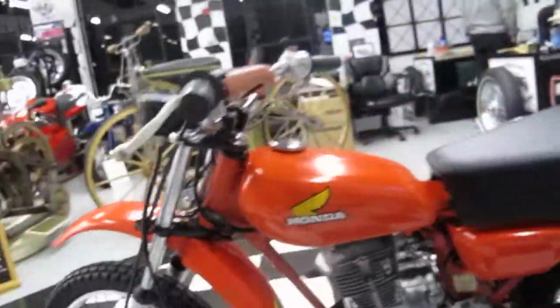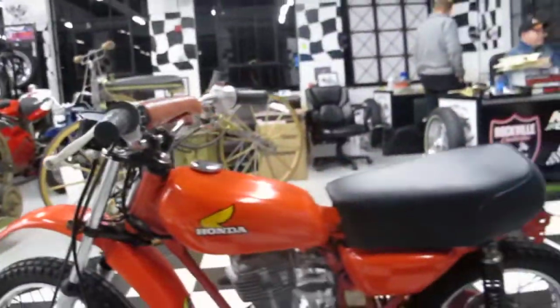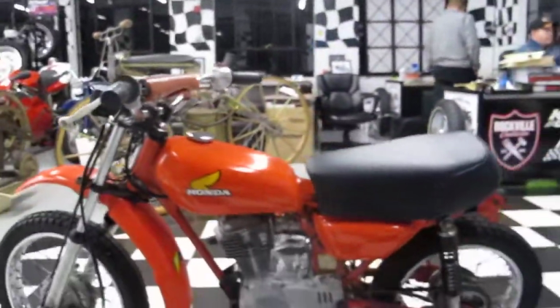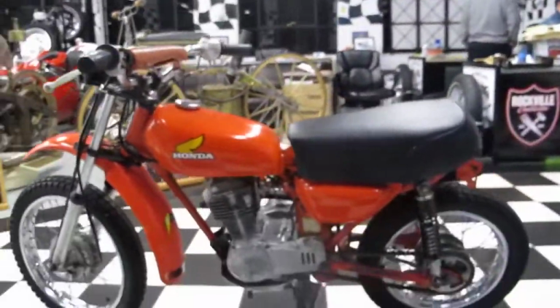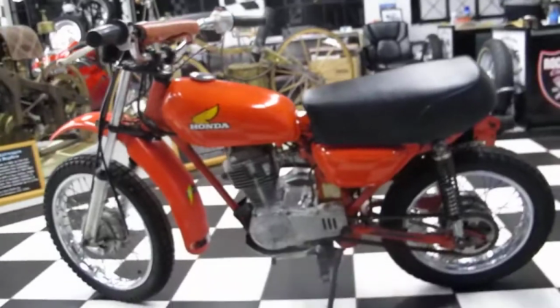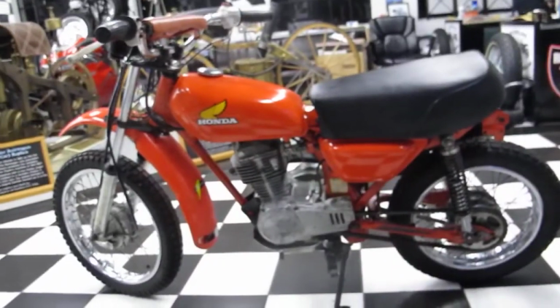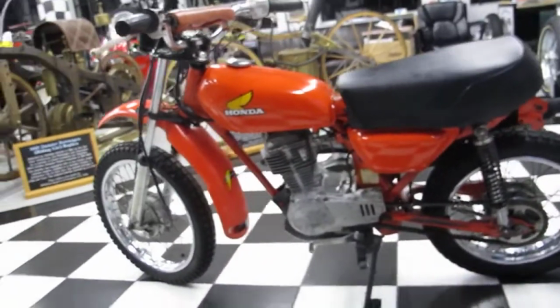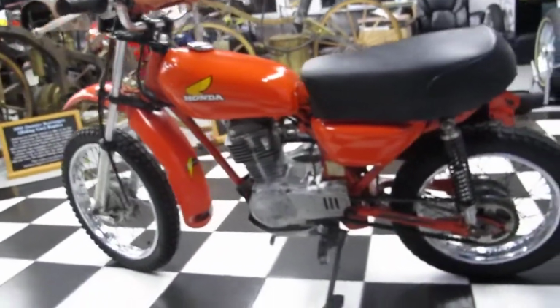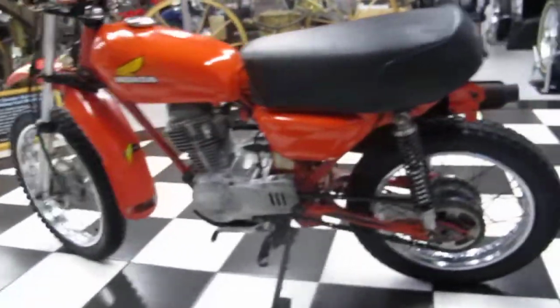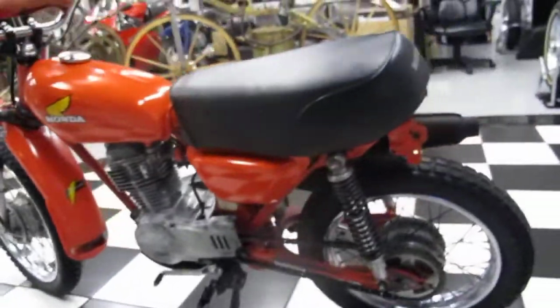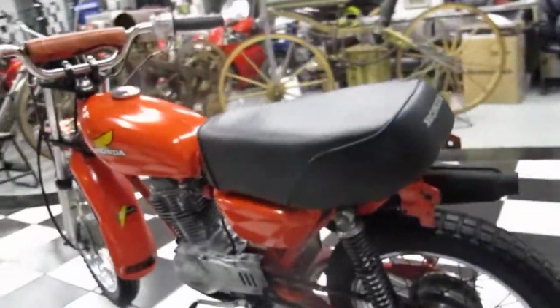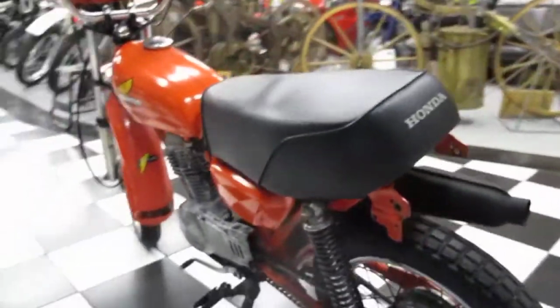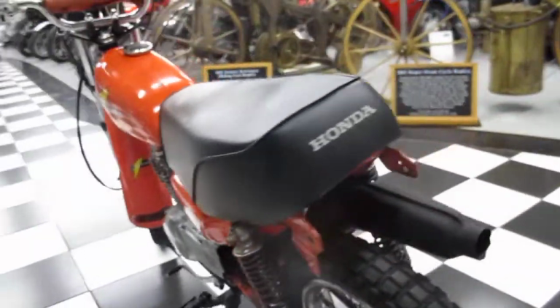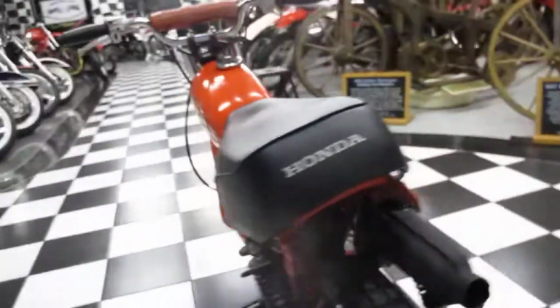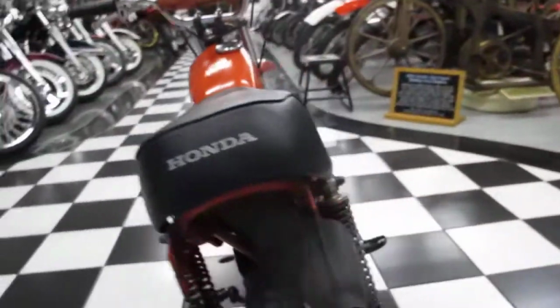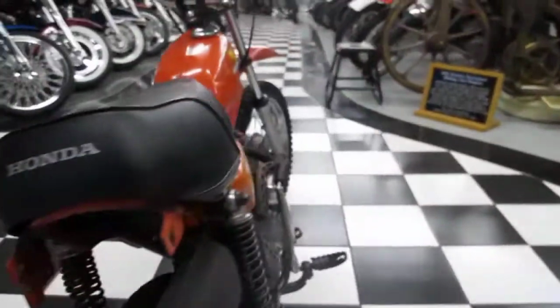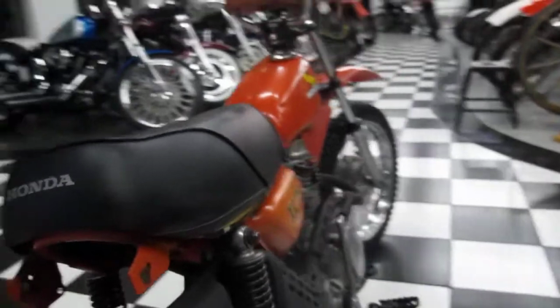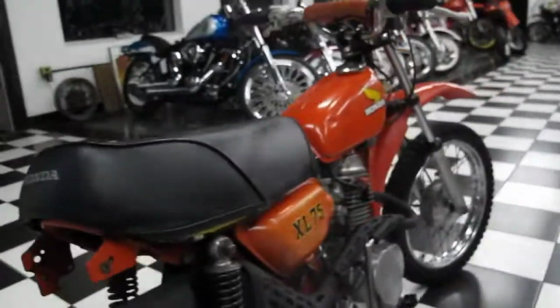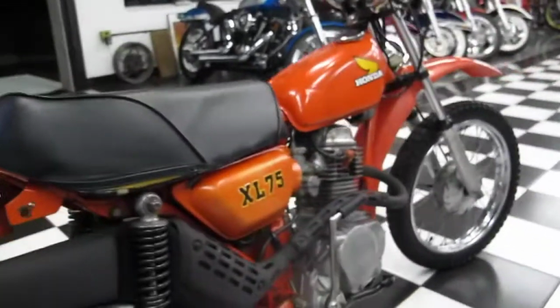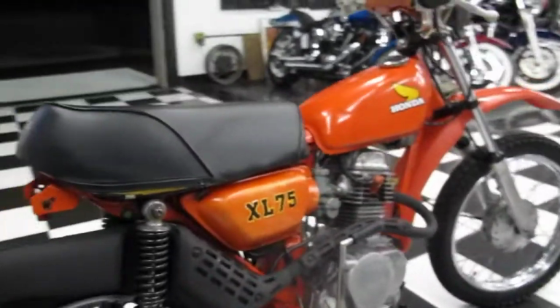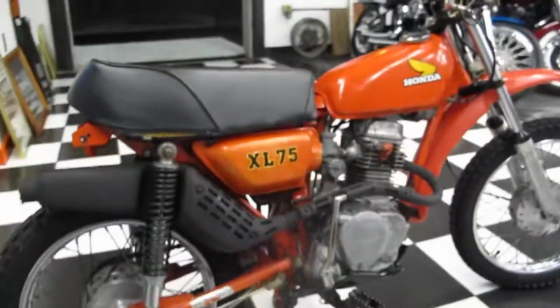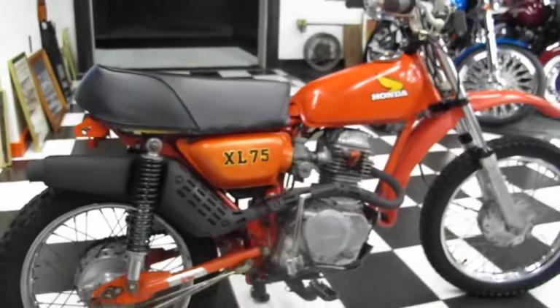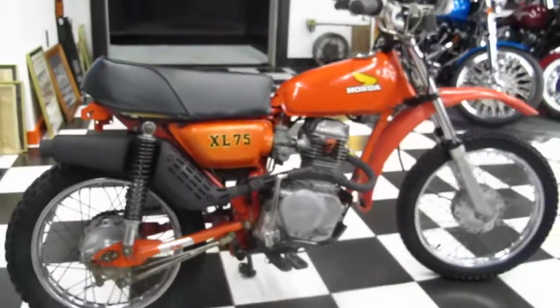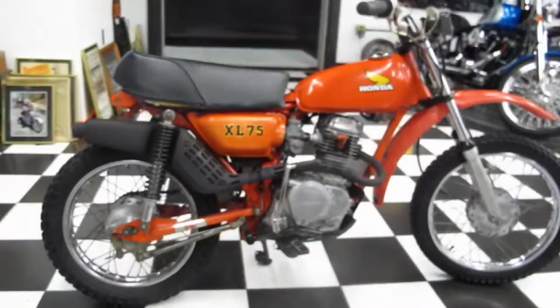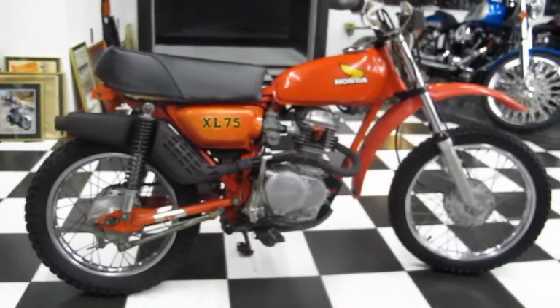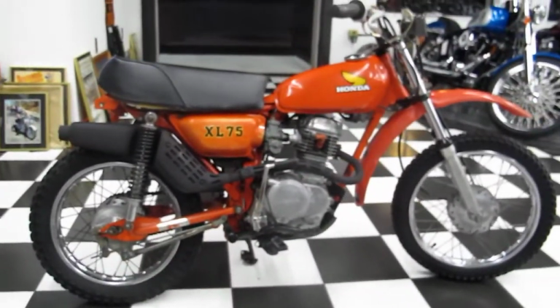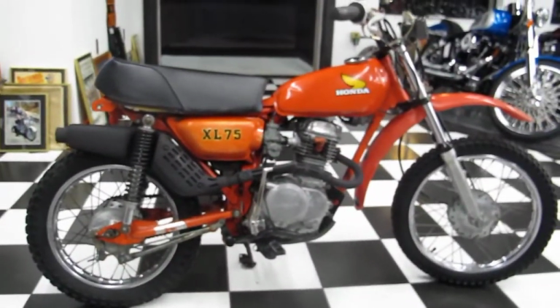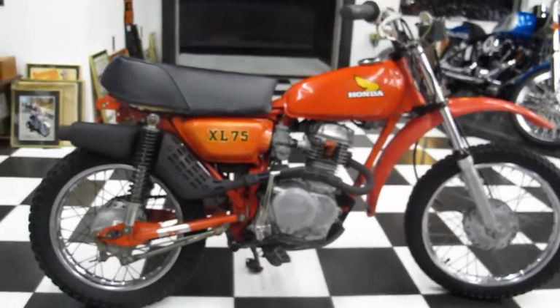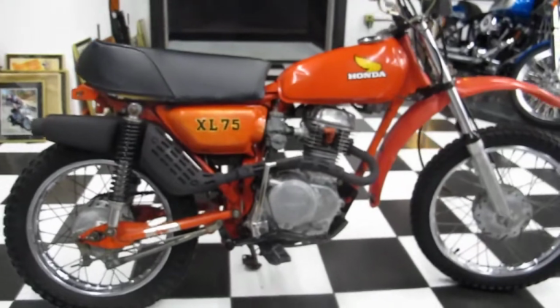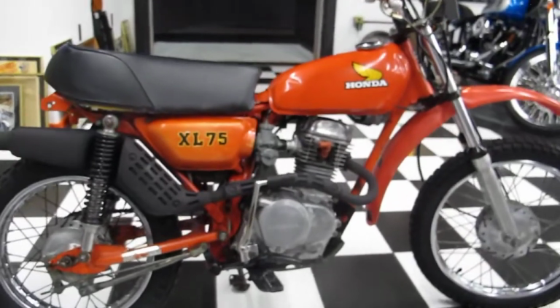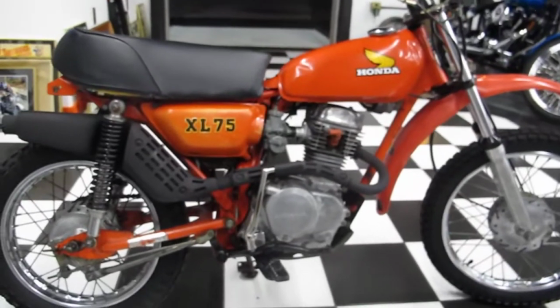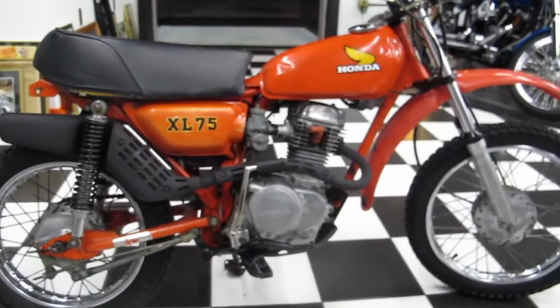This bike in restored condition is worth between $3,000 and $4,000. It's a great starting point and you can't go wrong with these vintage Hondas. This is an antique, it's street legal, very desirable, and it's just going up in value.